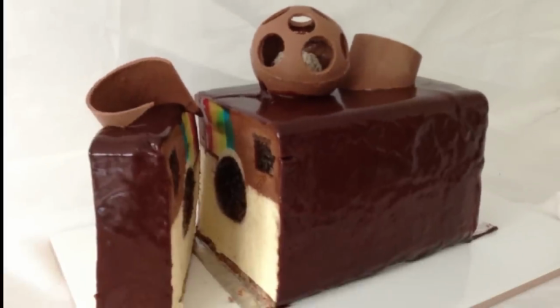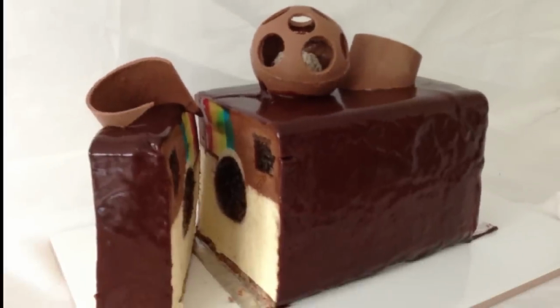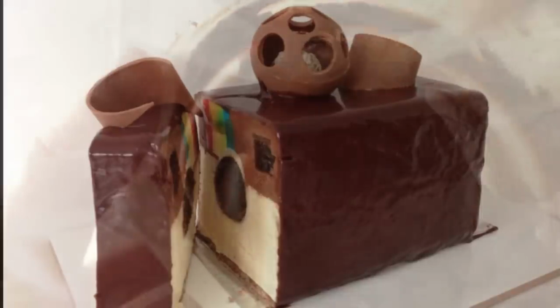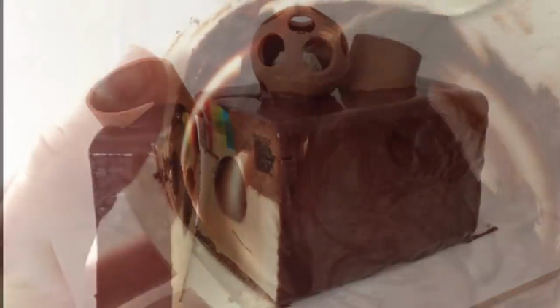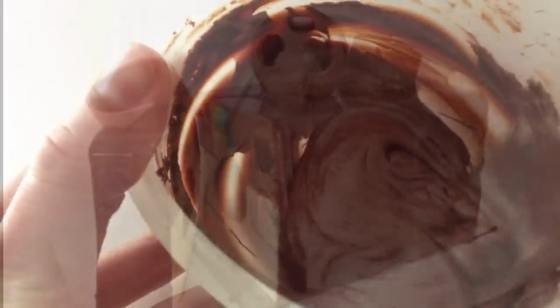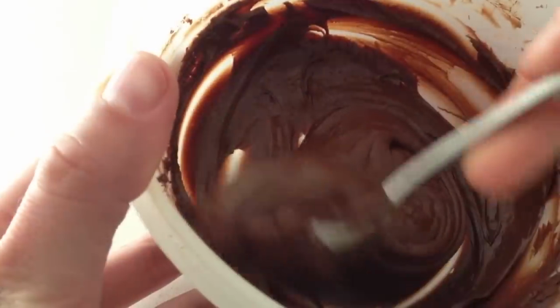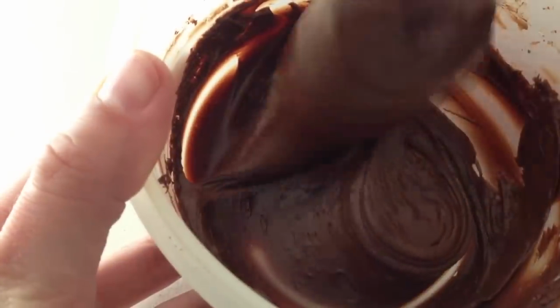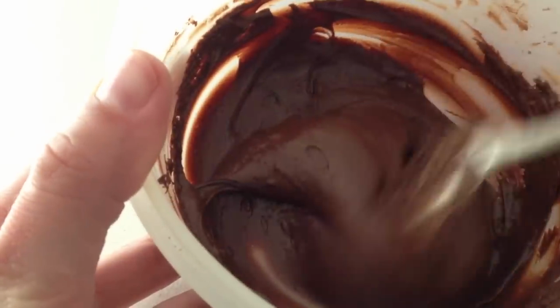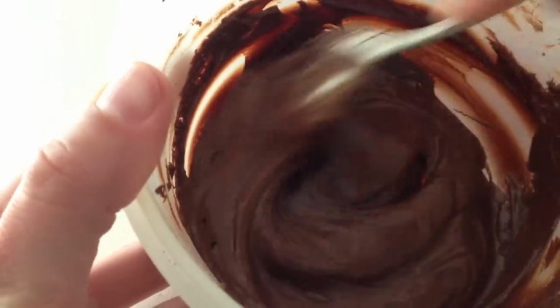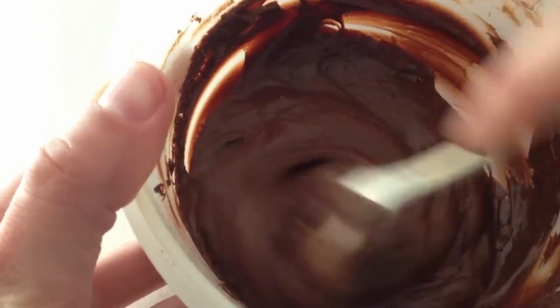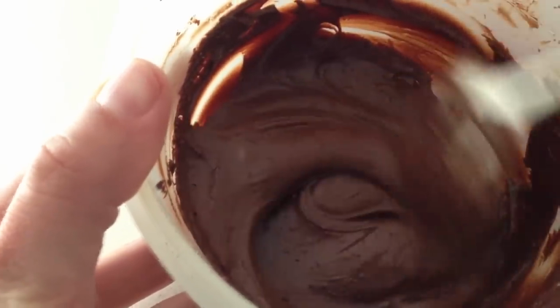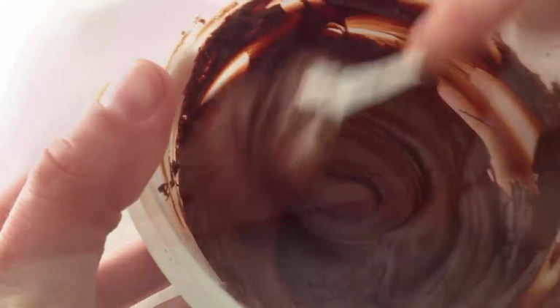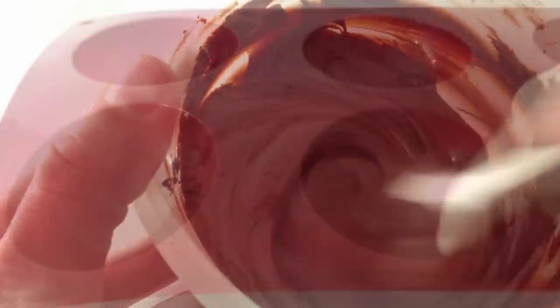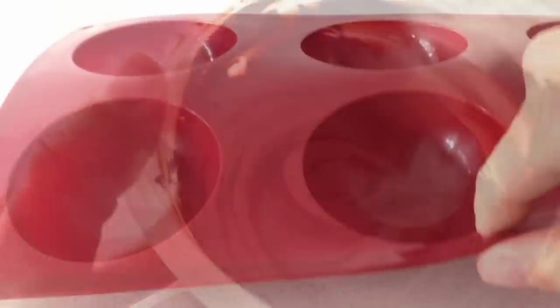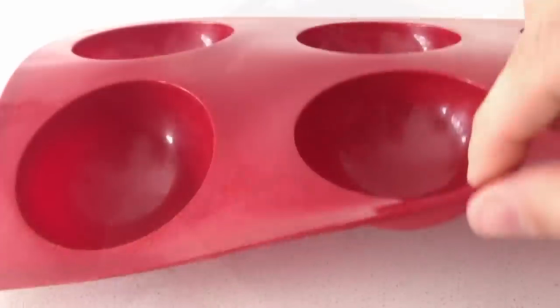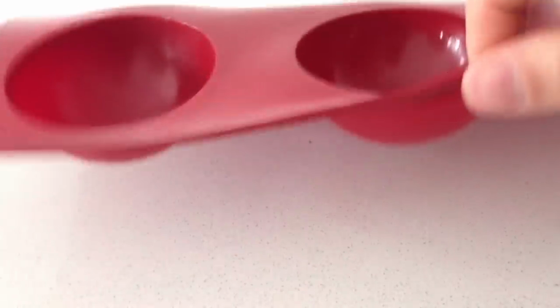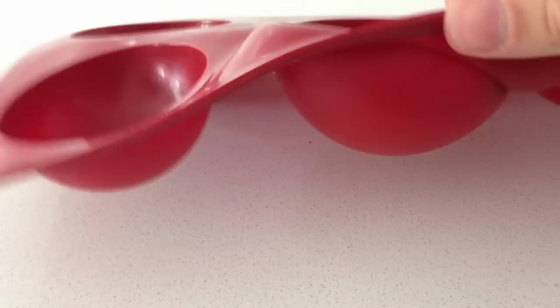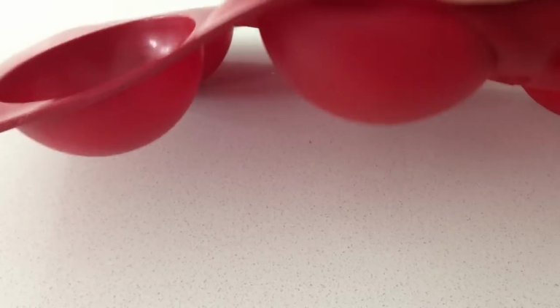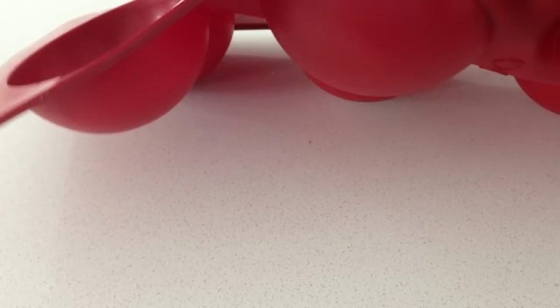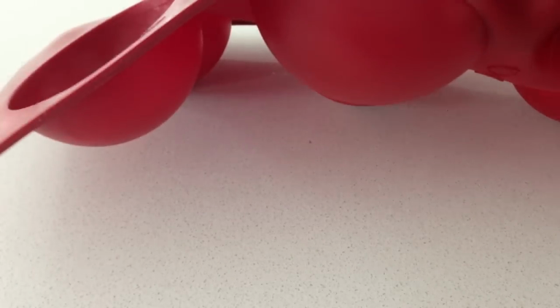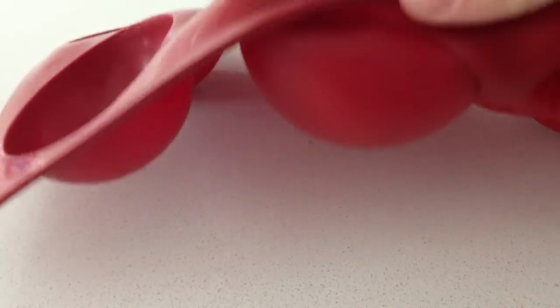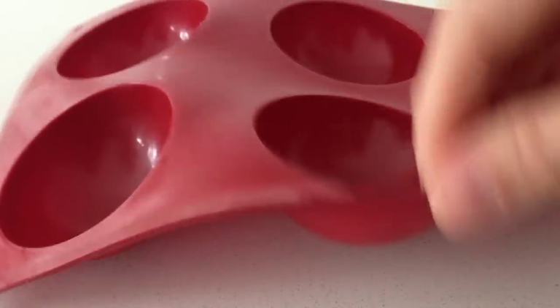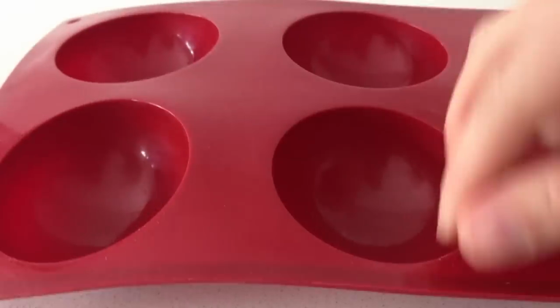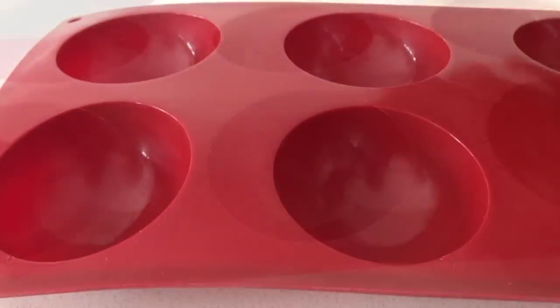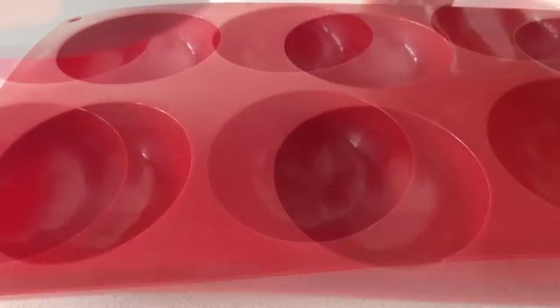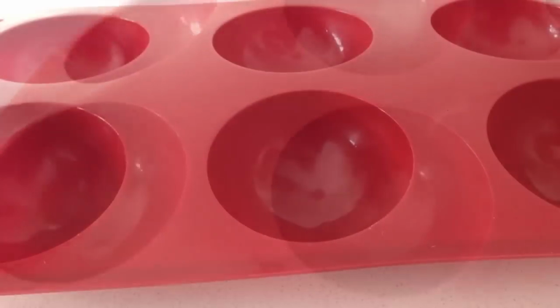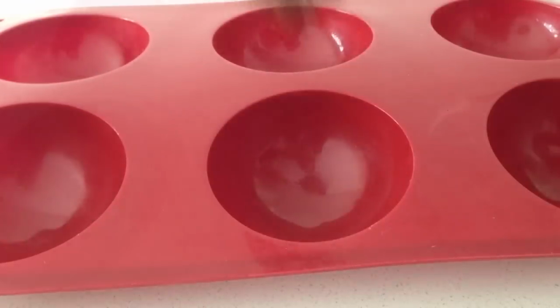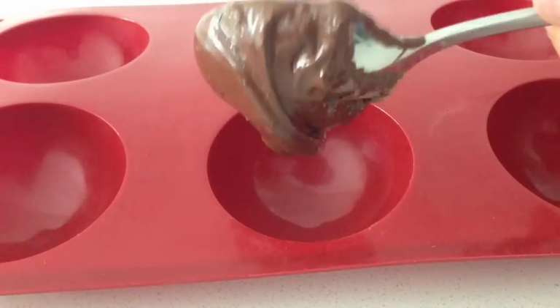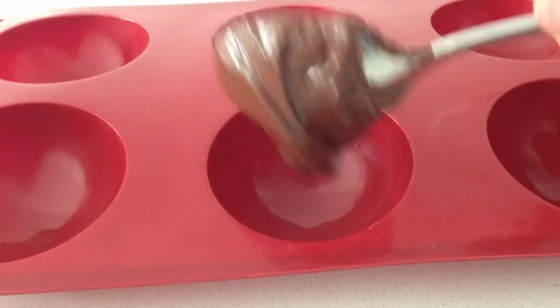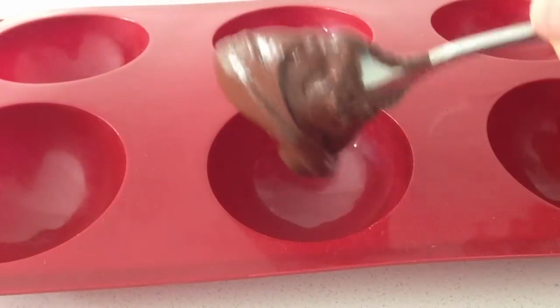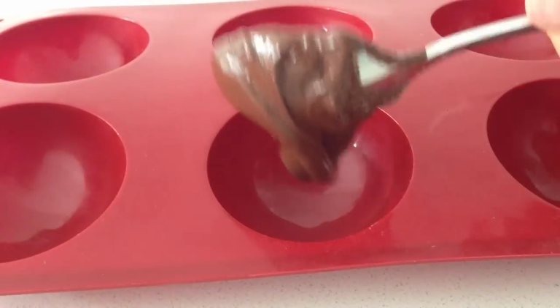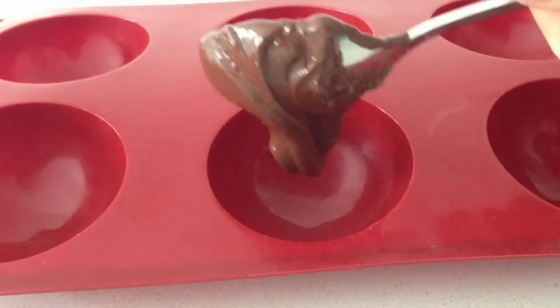You will need some tempered chocolate and a hemisphere mould. This can either be a silicone one like I have got here, or I will show you a plastic hard one in a little minute.